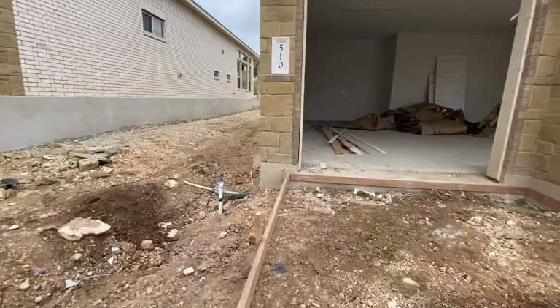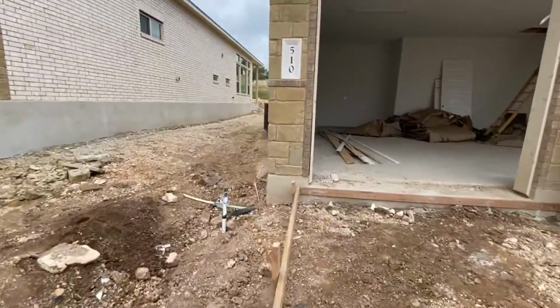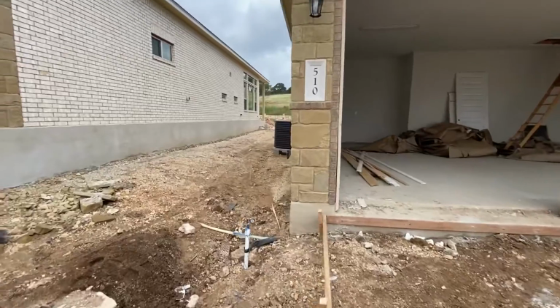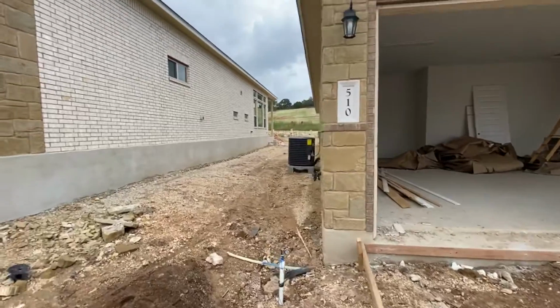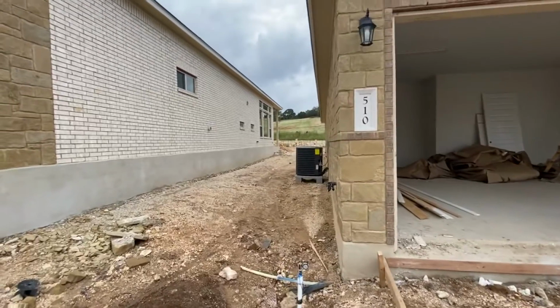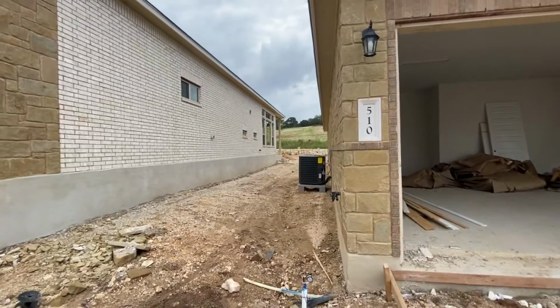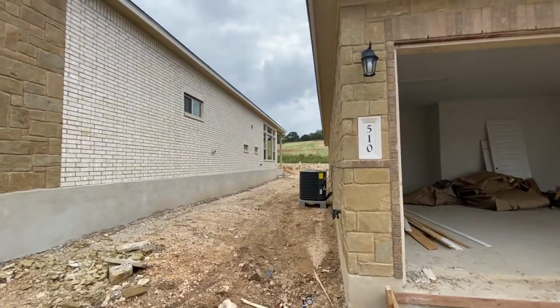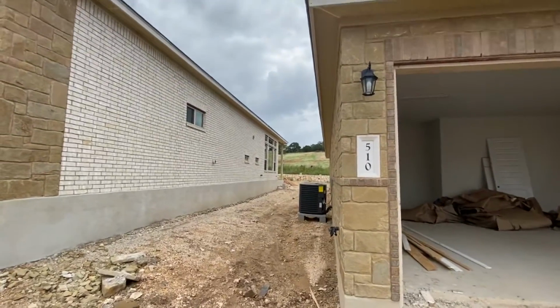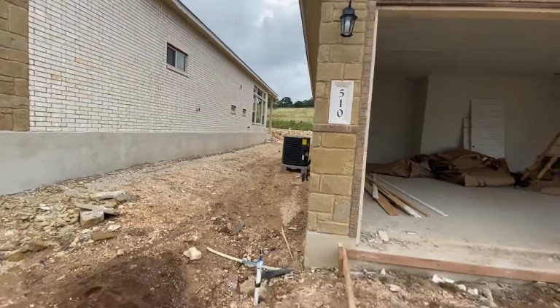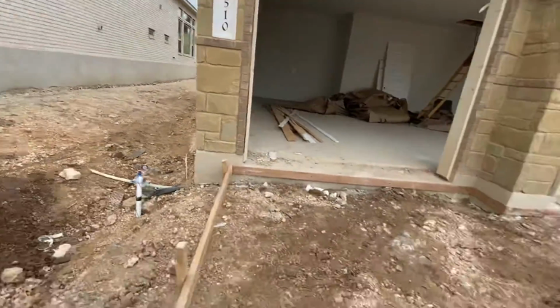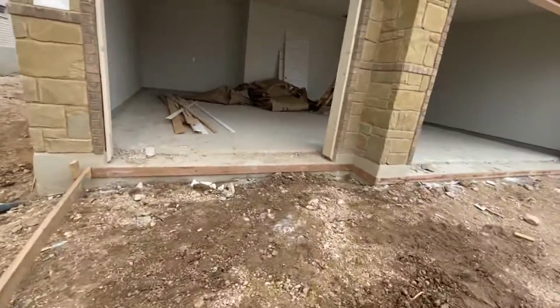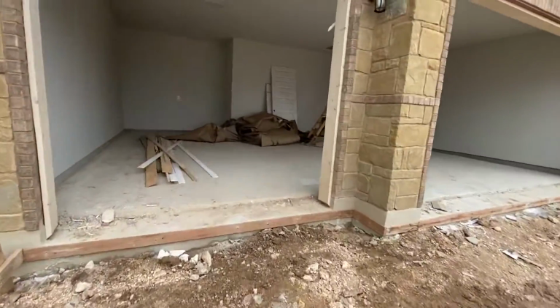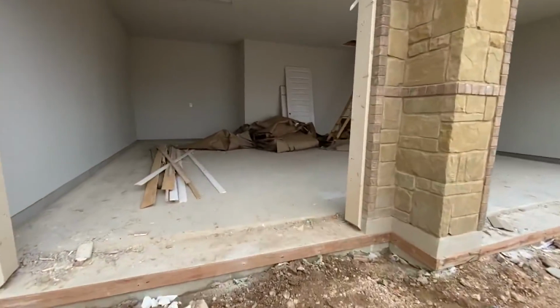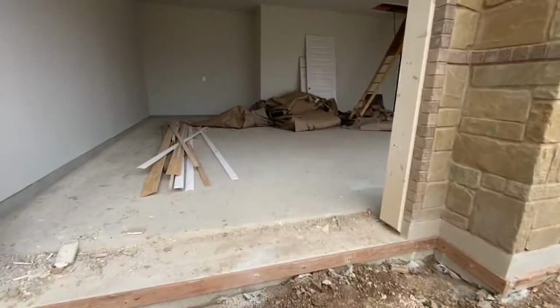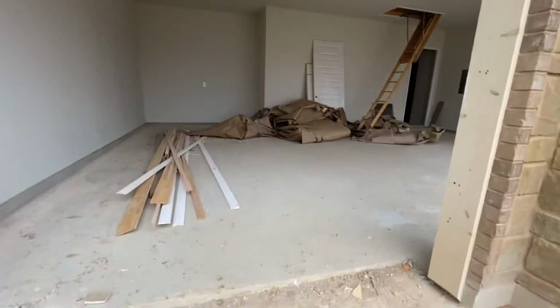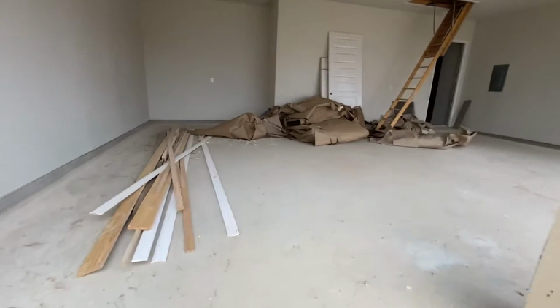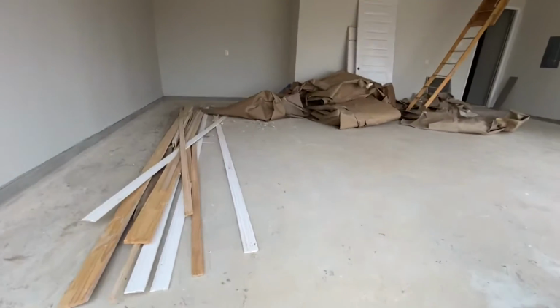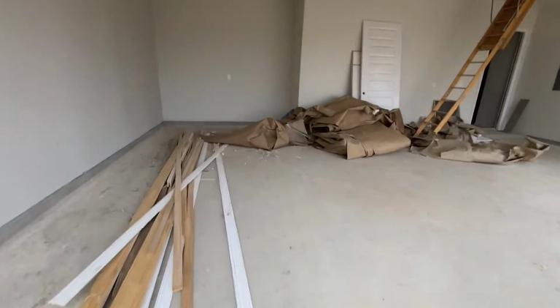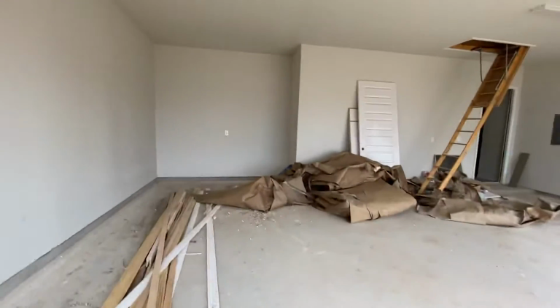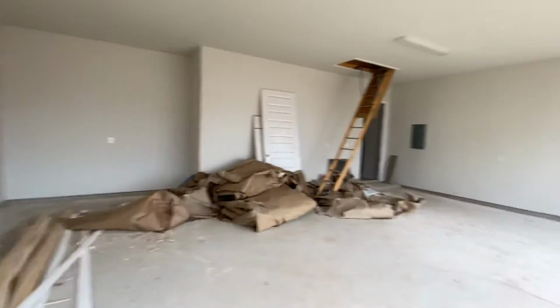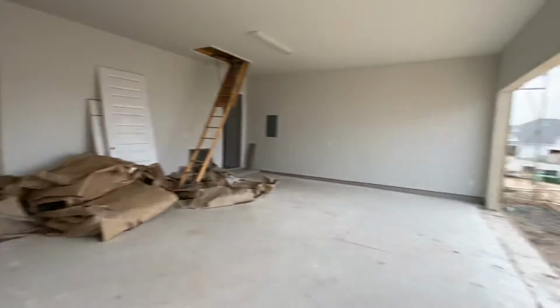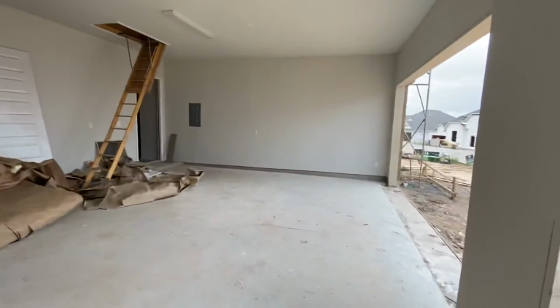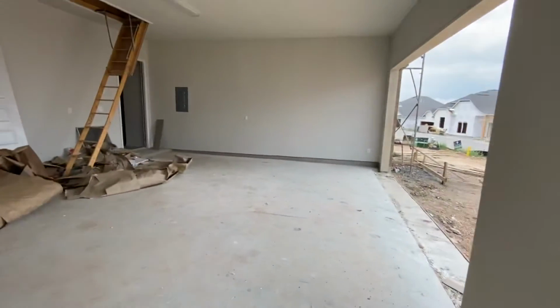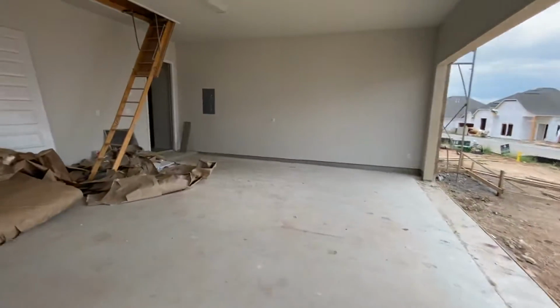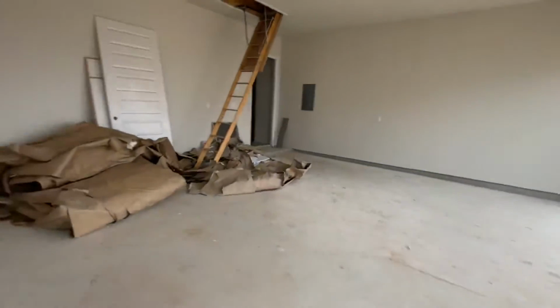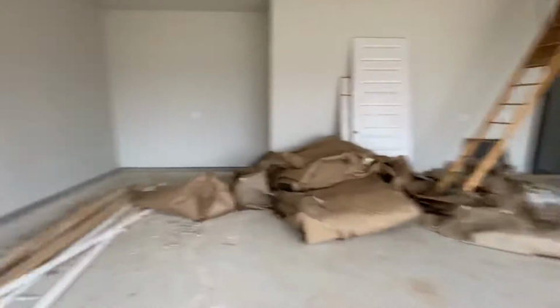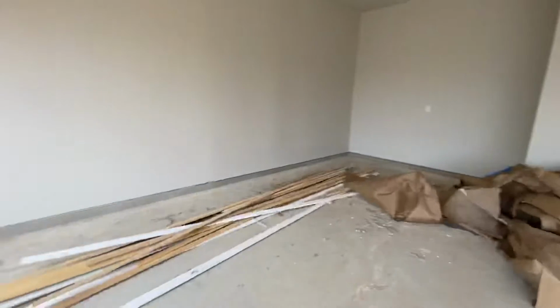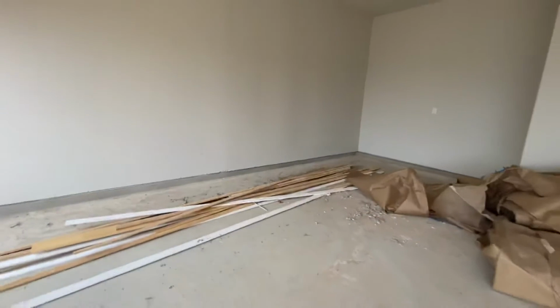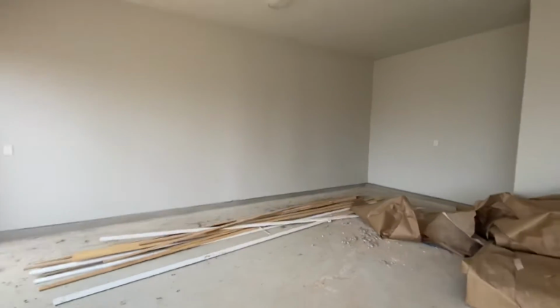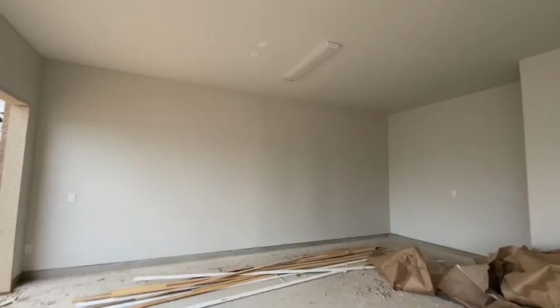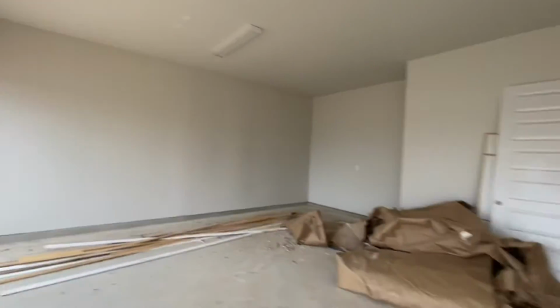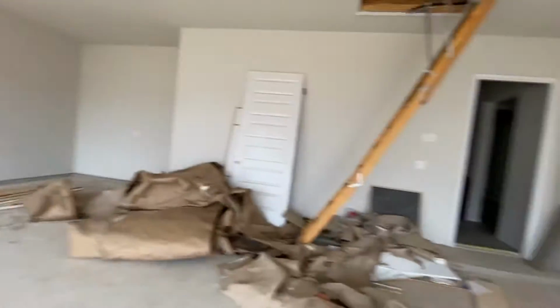Take a look at this side yard — pretty similar. So we have the three-car side-by-side garage this time. This one's gonna be deep enough to fit one pickup or something like that.